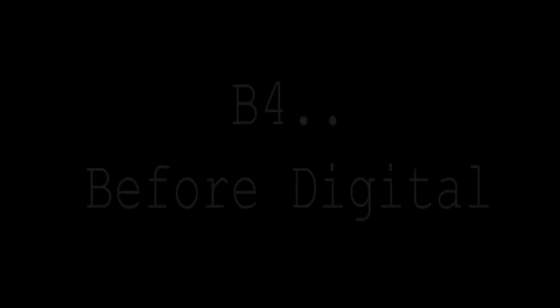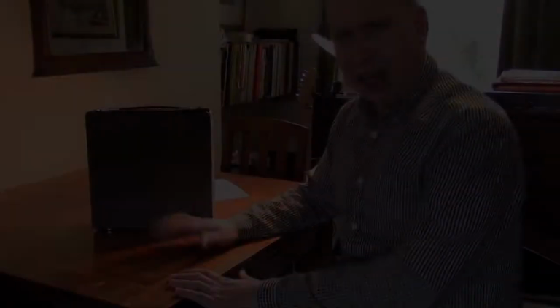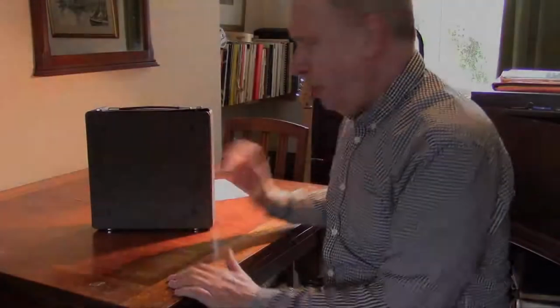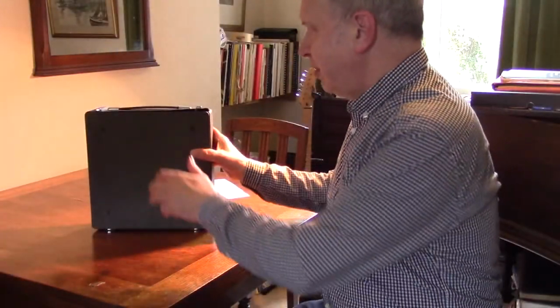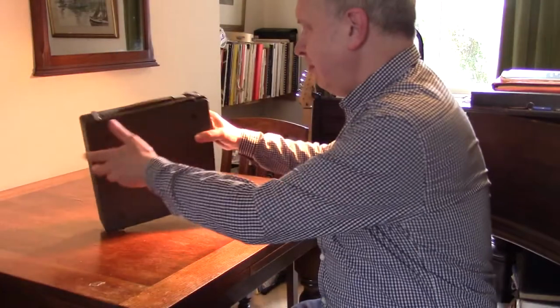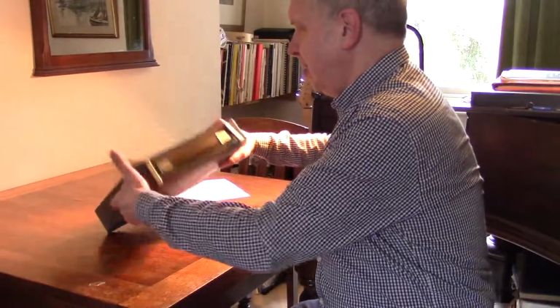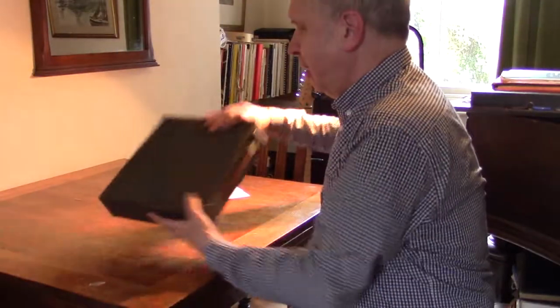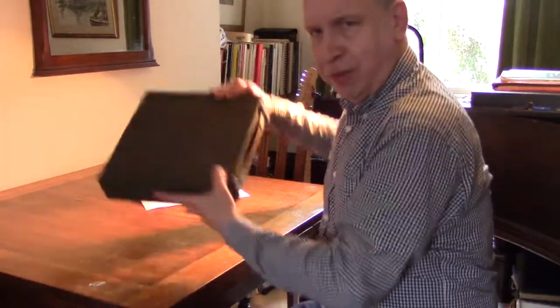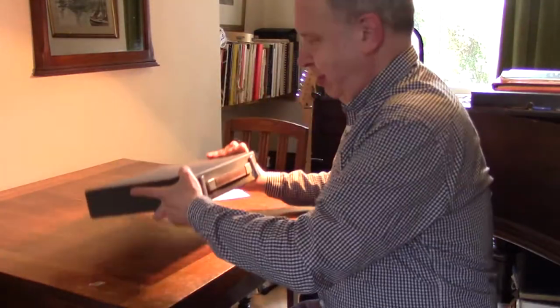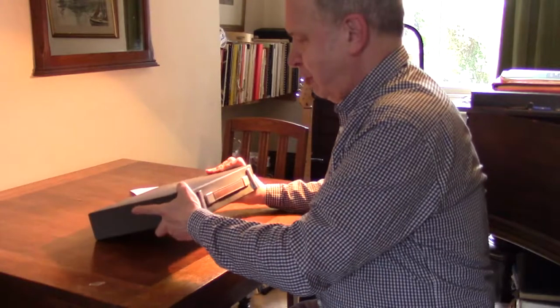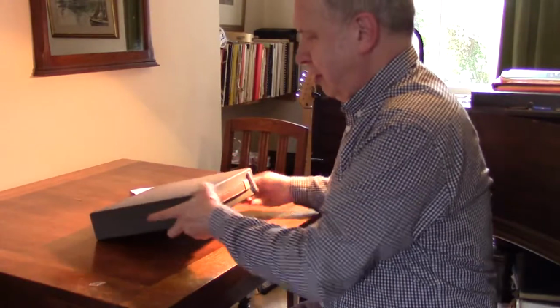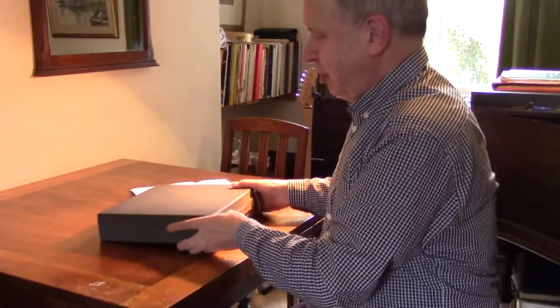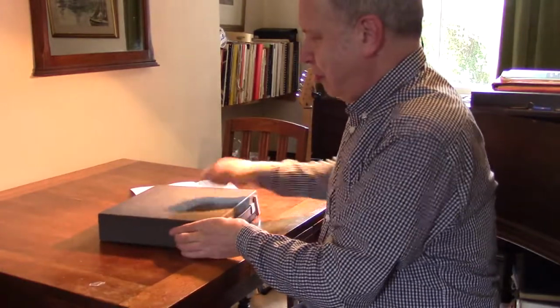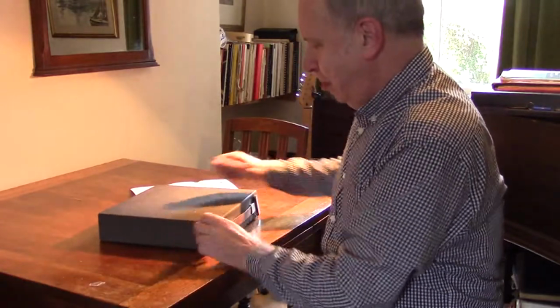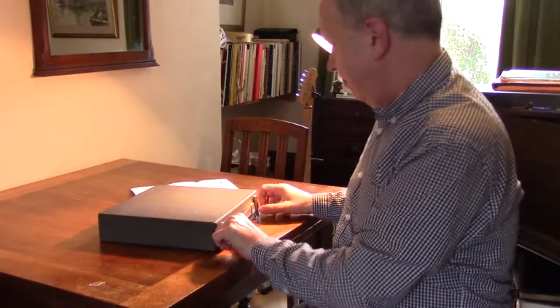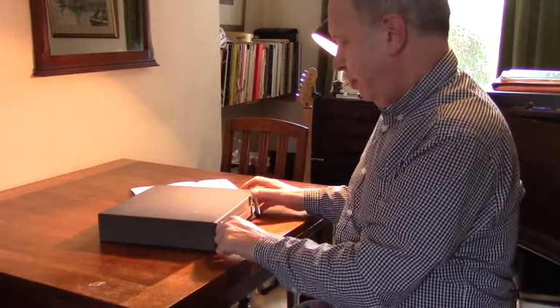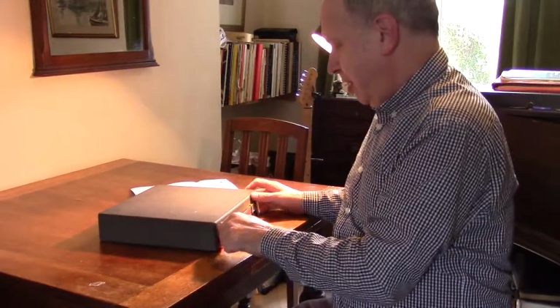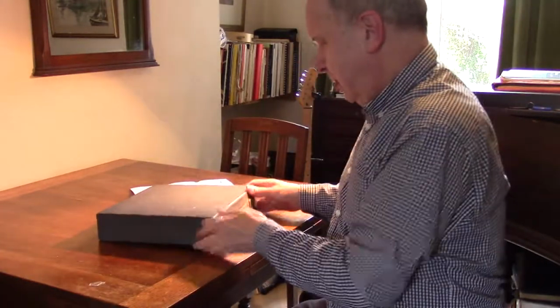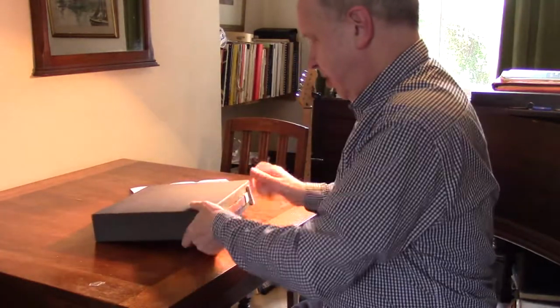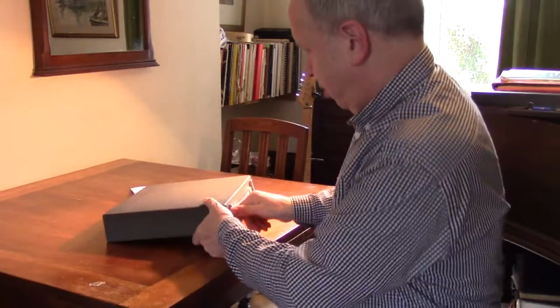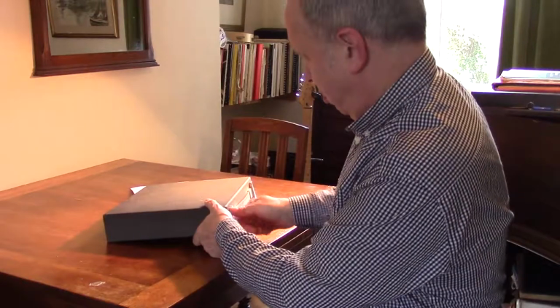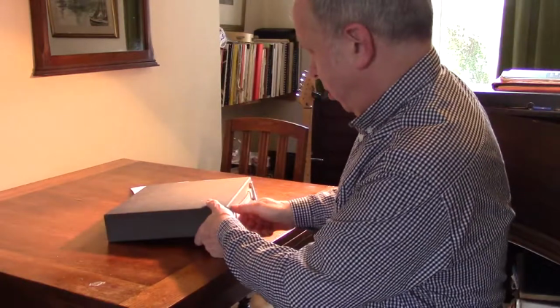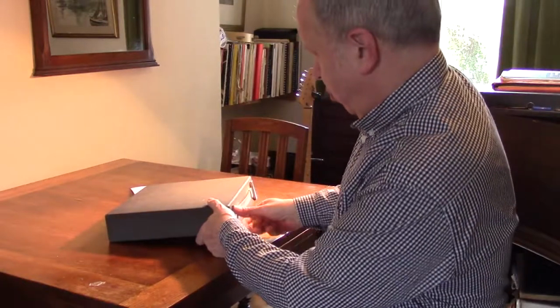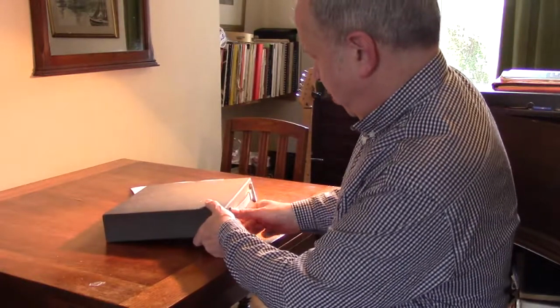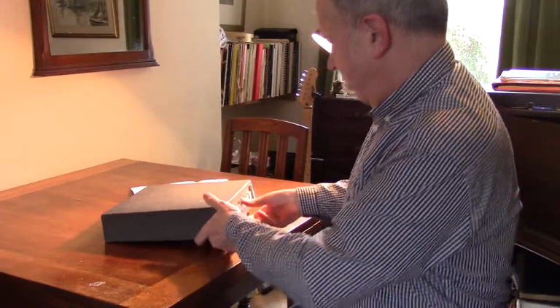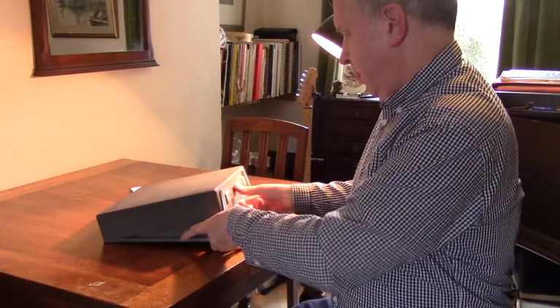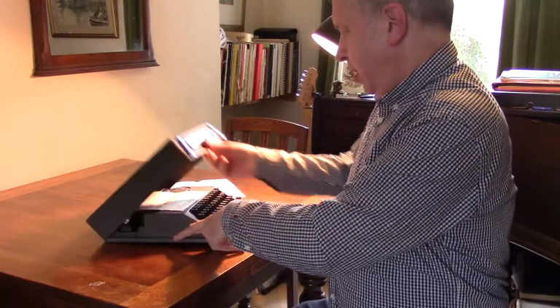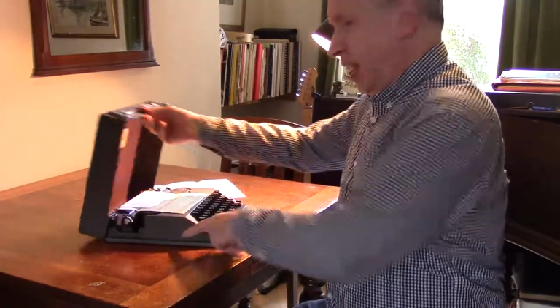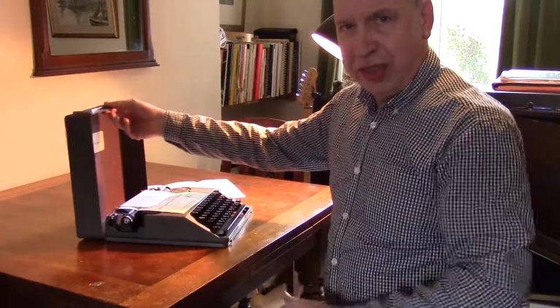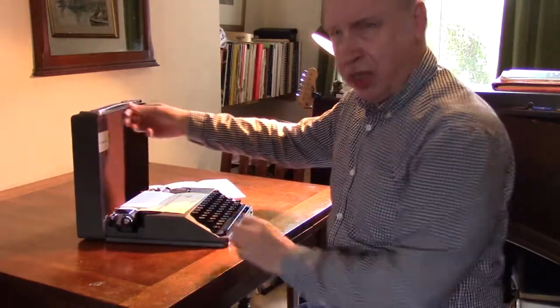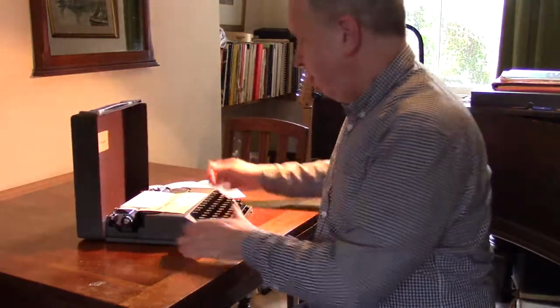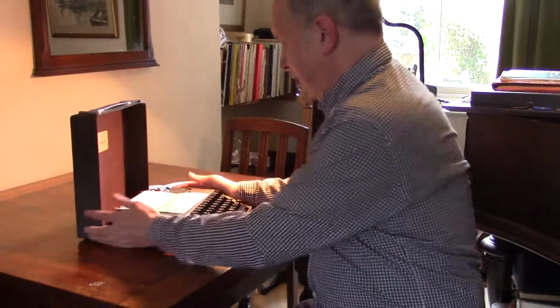Hello. What we have today is, it looks like just a metal box, but if we open it, there's two little doodahs here, it reveals a typewriter.